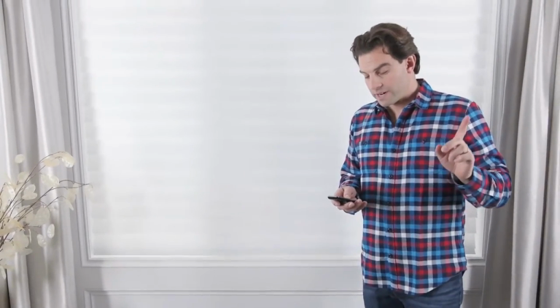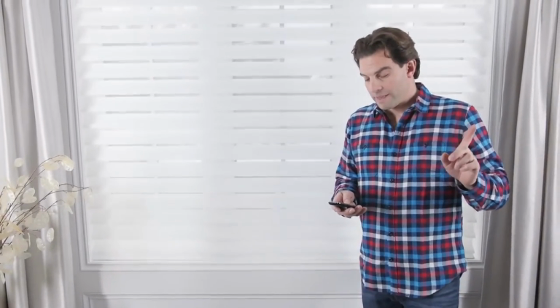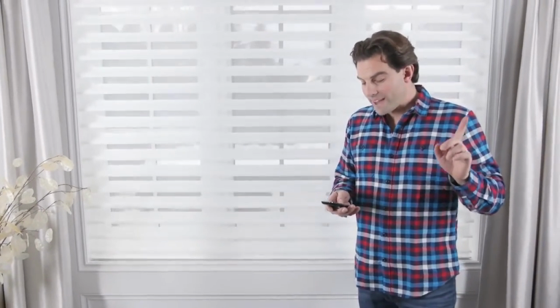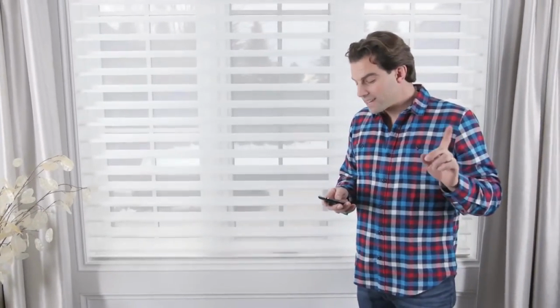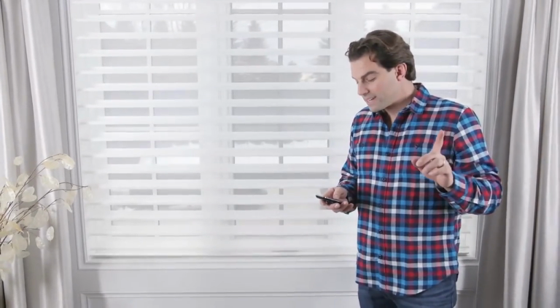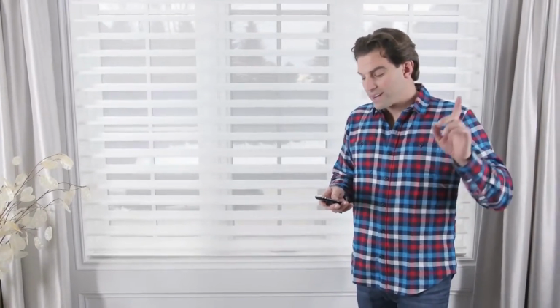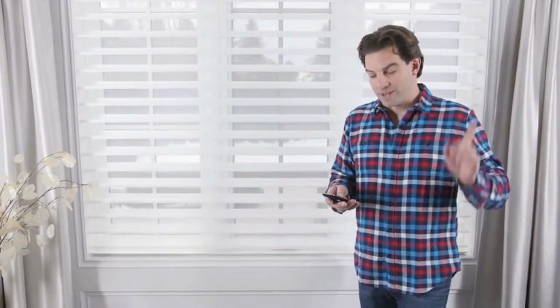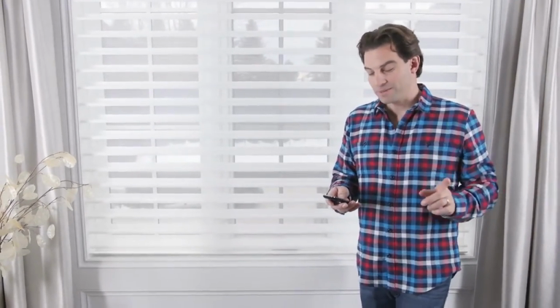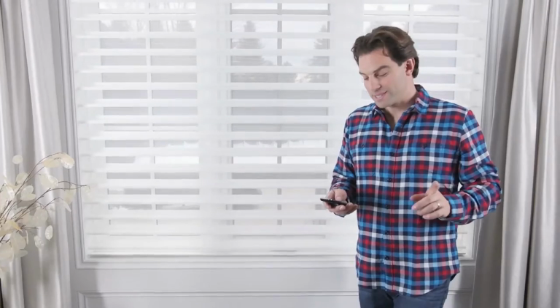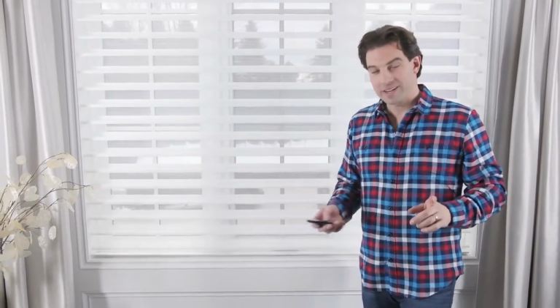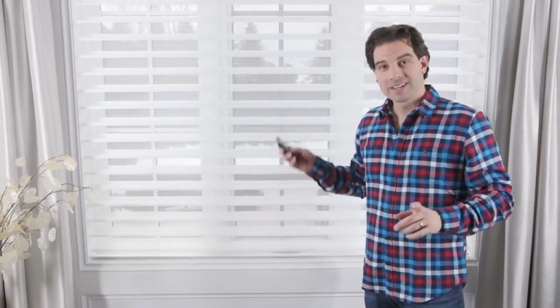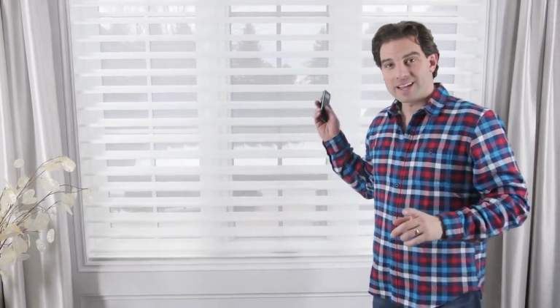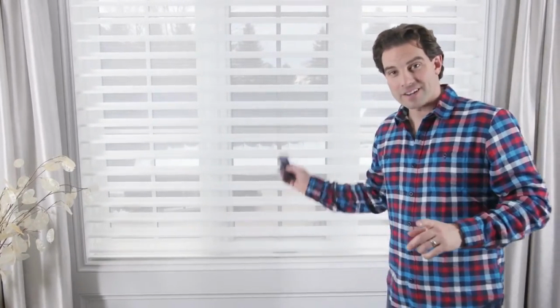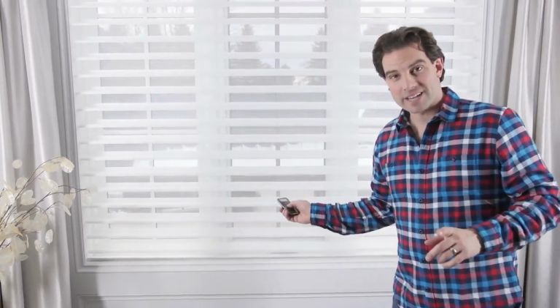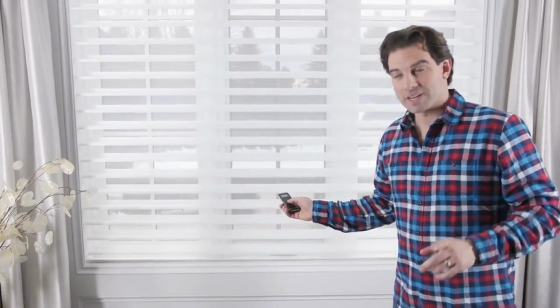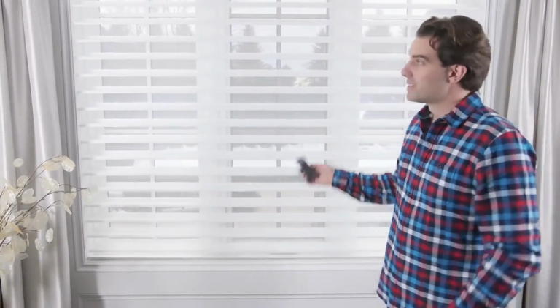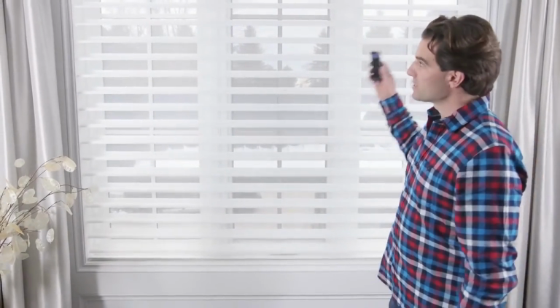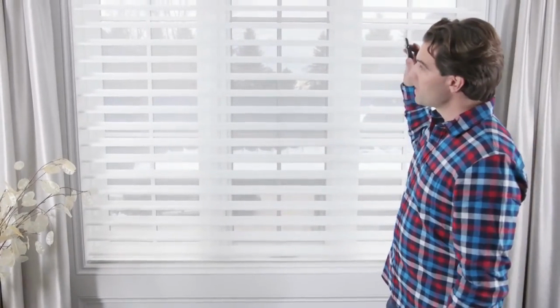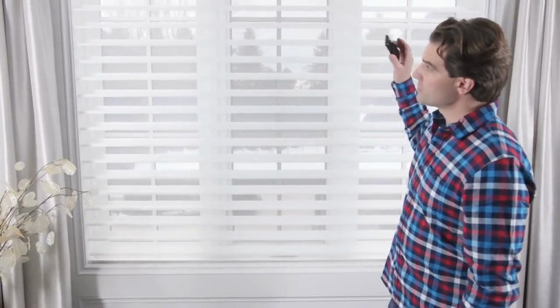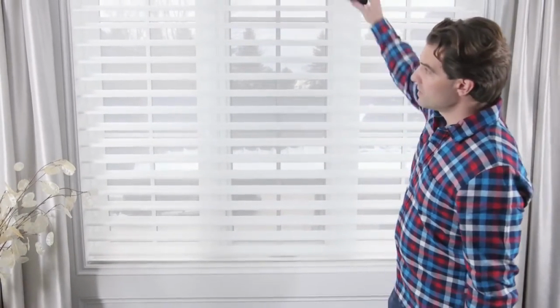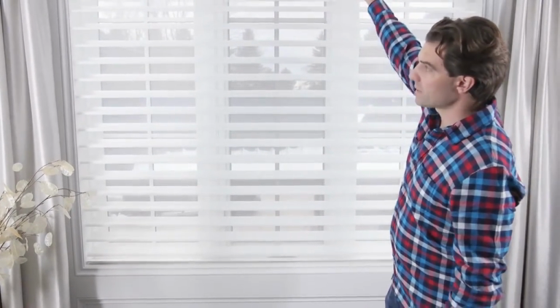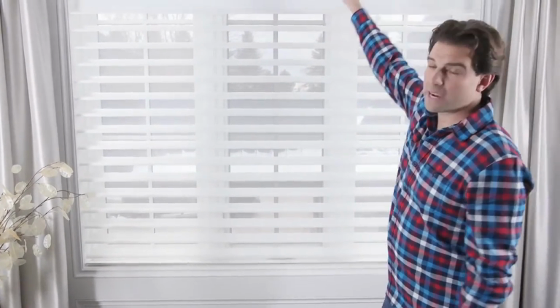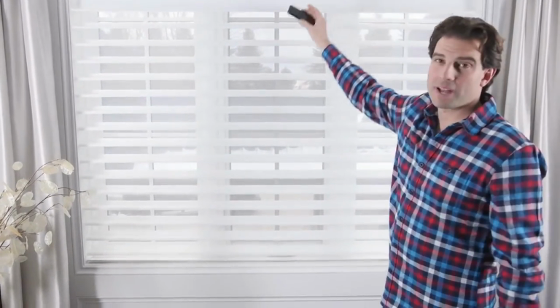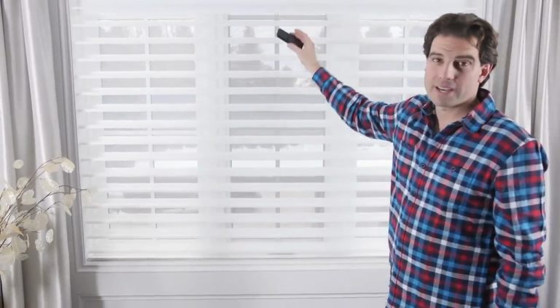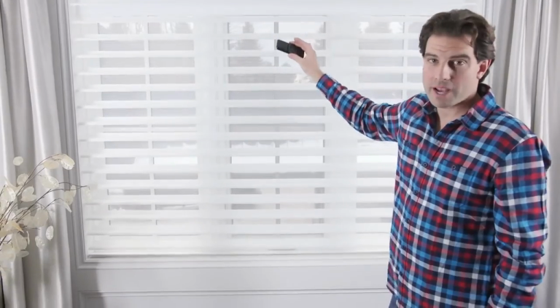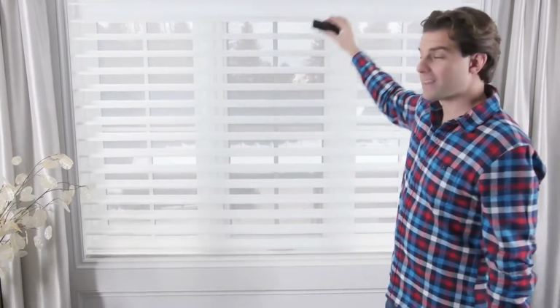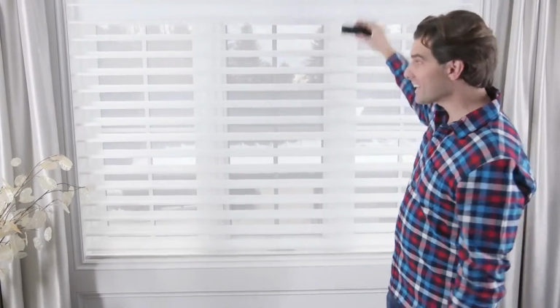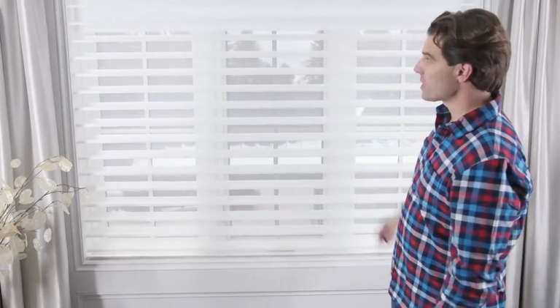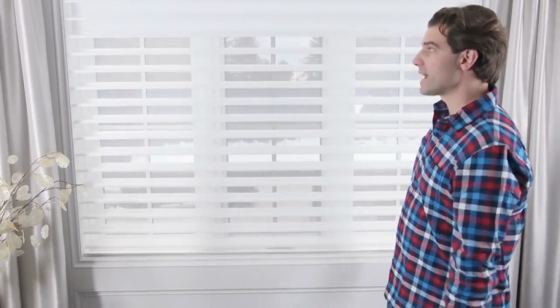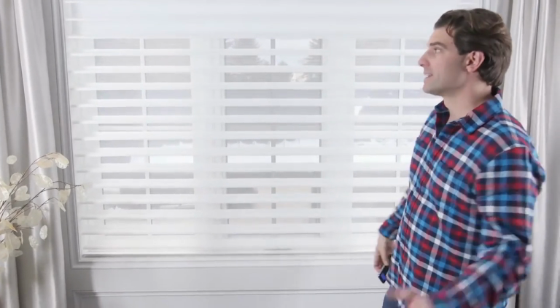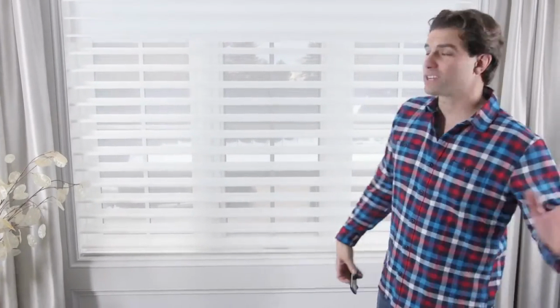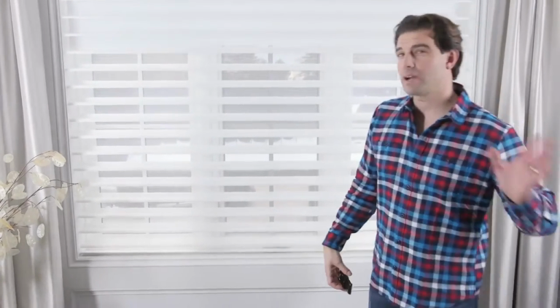But because this is a bedroom, there's another function that's important here — the idea of being able to sleep in and not have the light come in. So this is what makes it a dual: you've got the blackout blind in behind that can drop down.